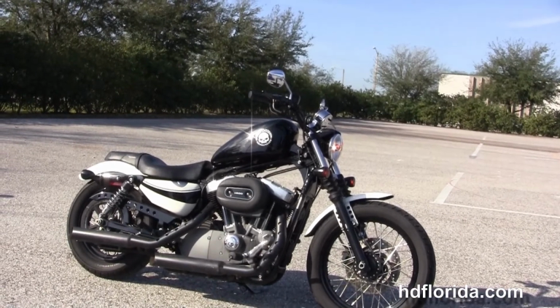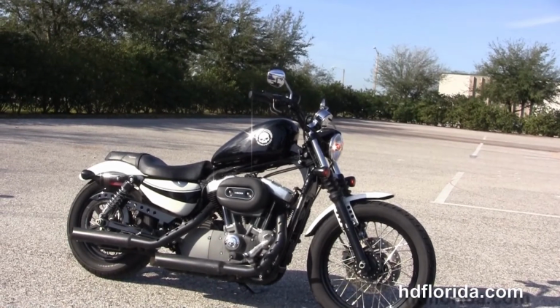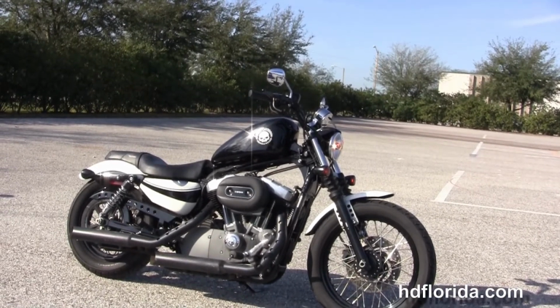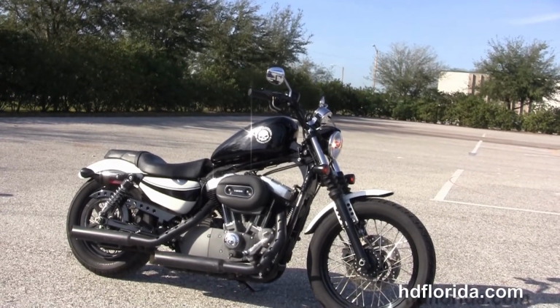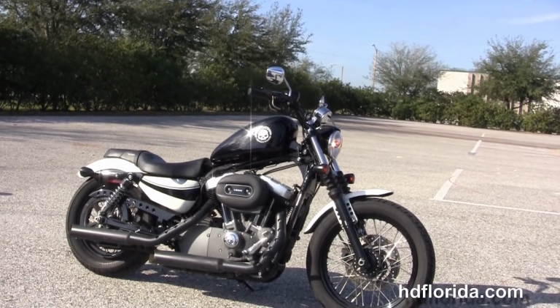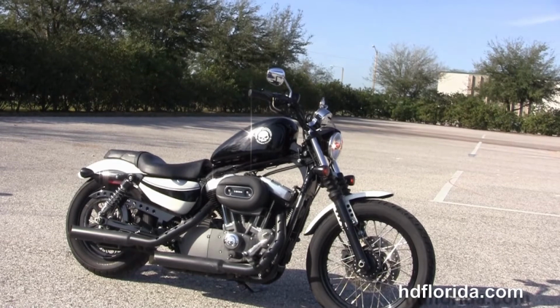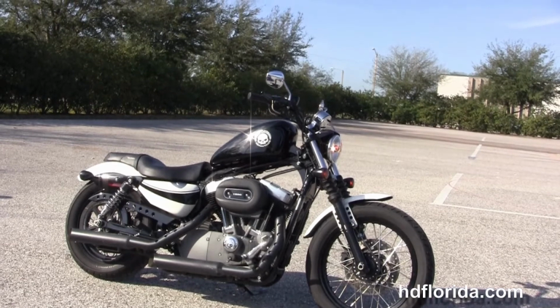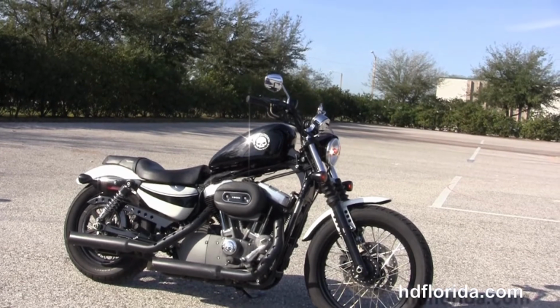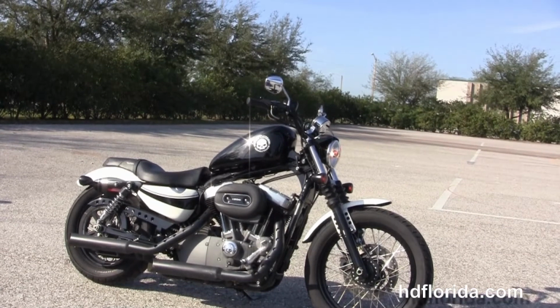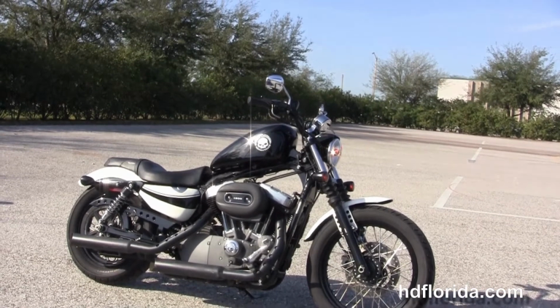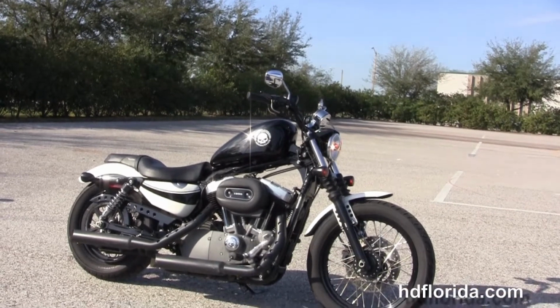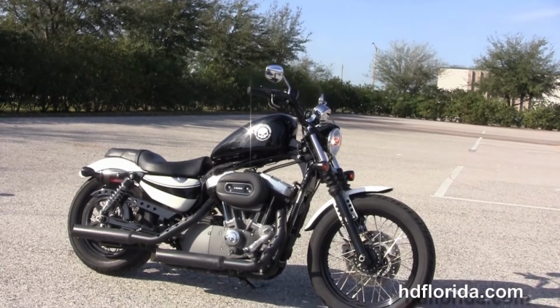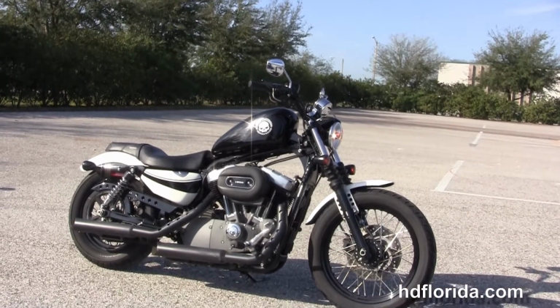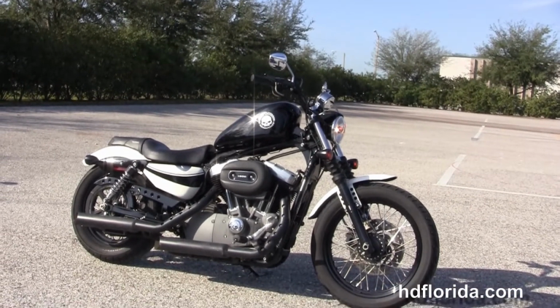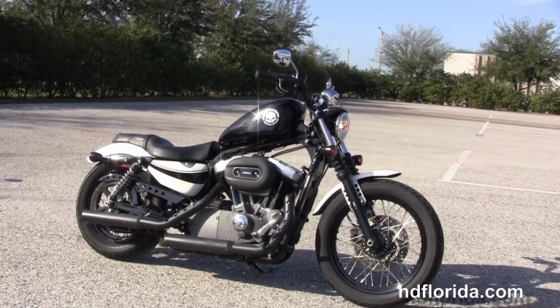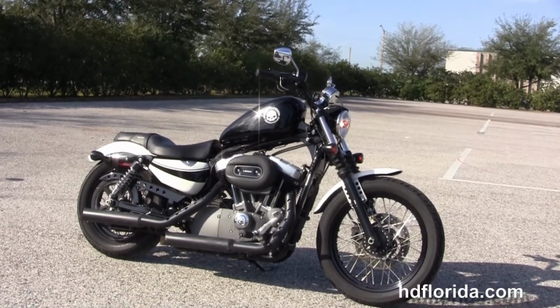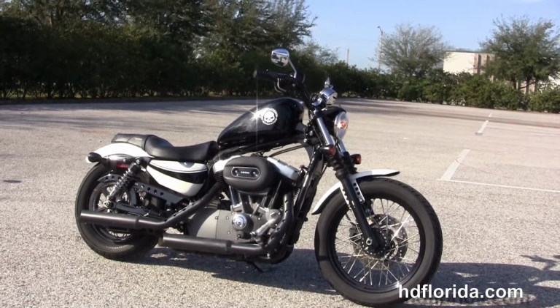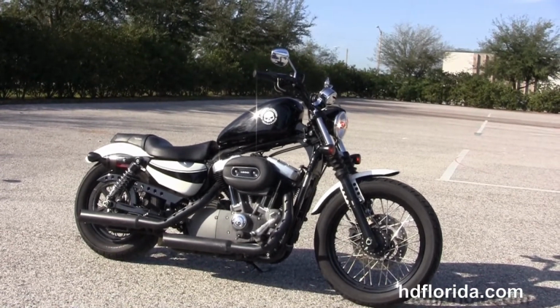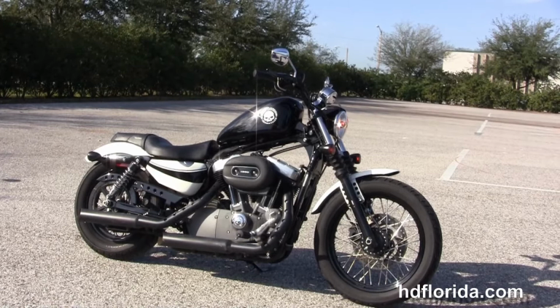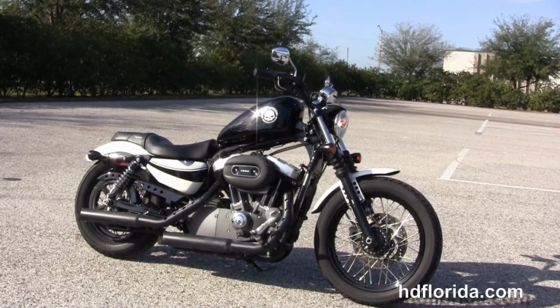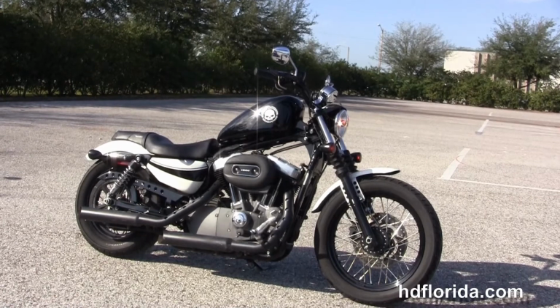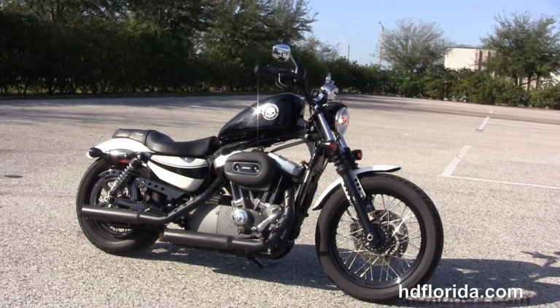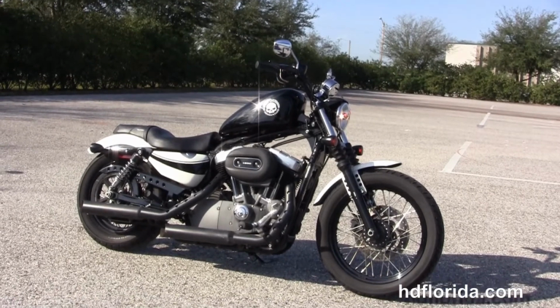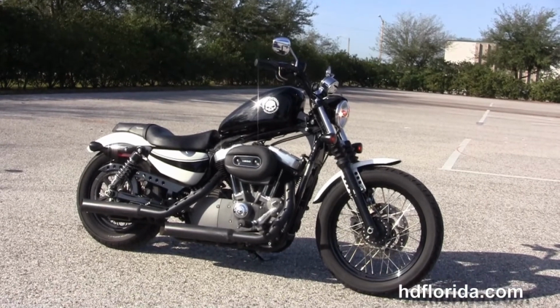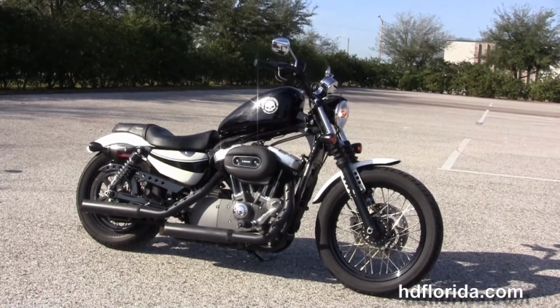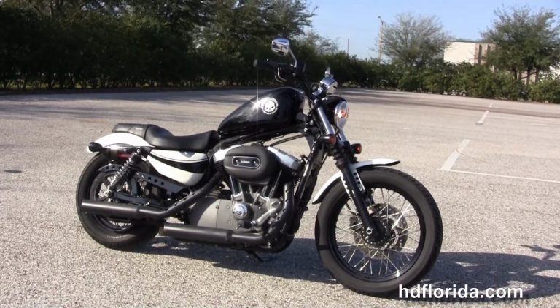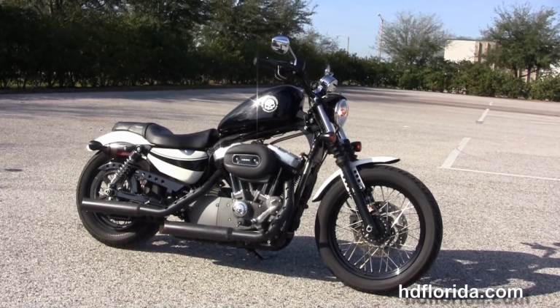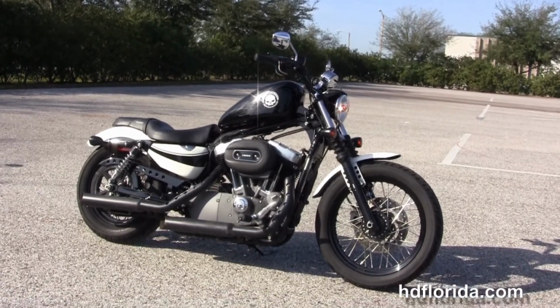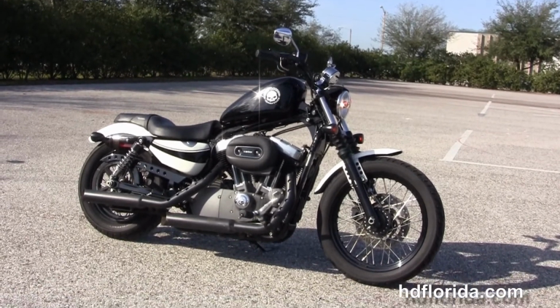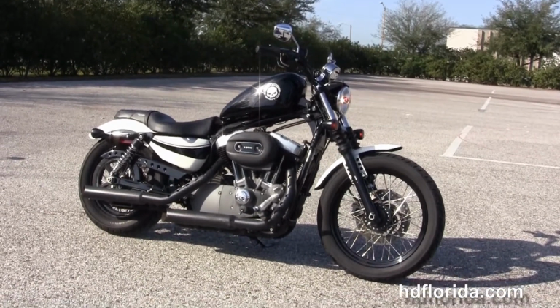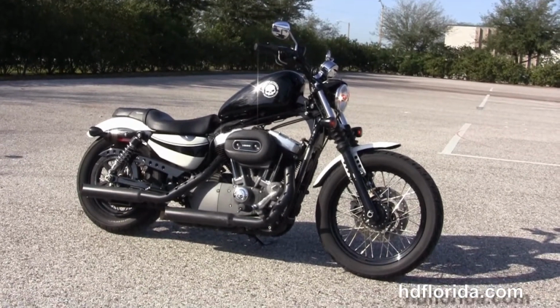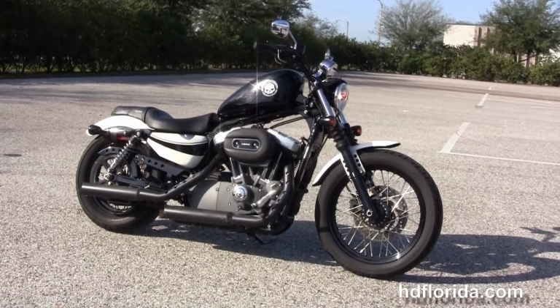We're rated number one in customer service, have over 1,200 new and previously enjoyed motorcycles for you to choose from, and we ship used bikes anywhere in the world.